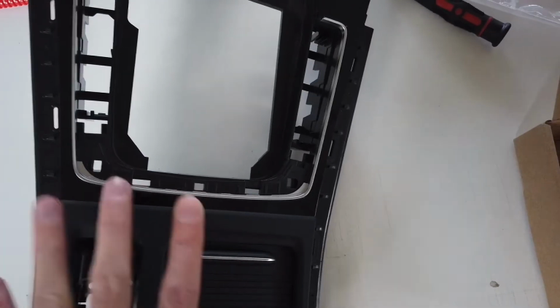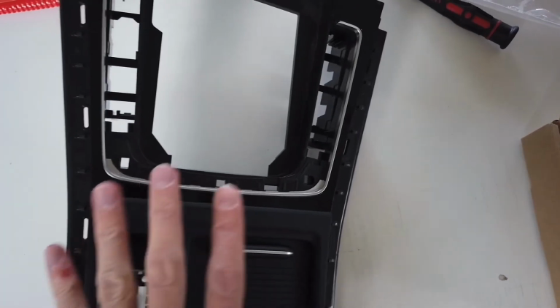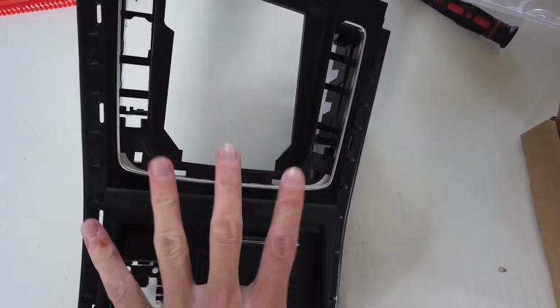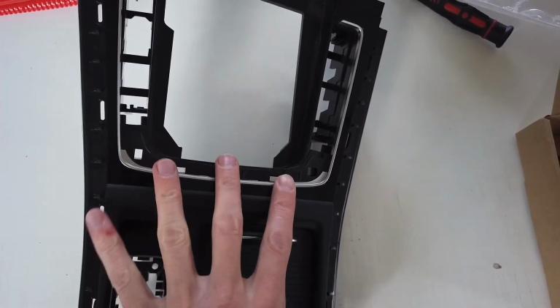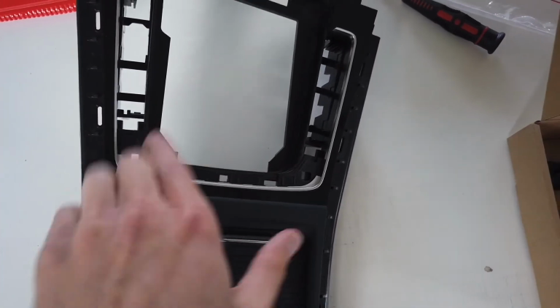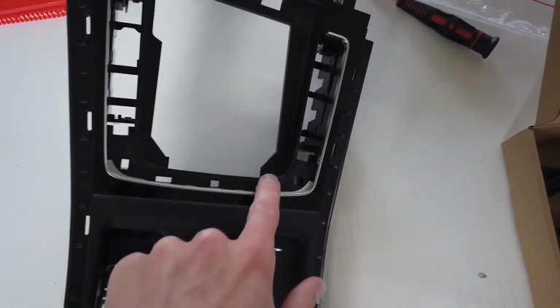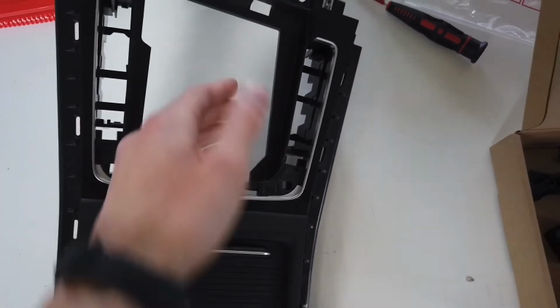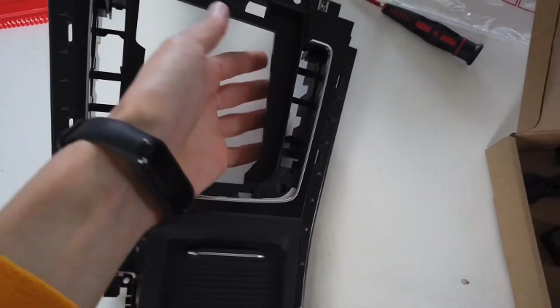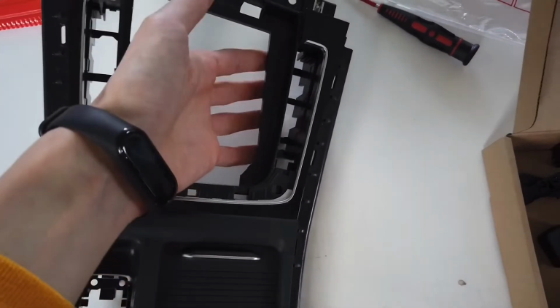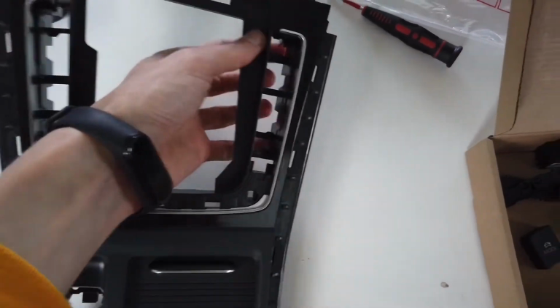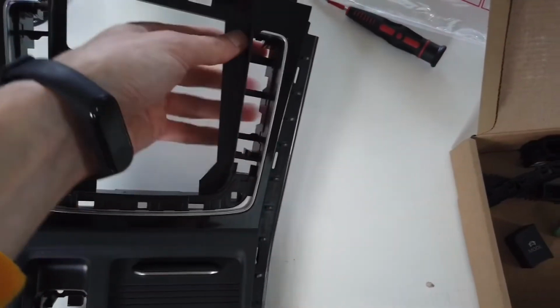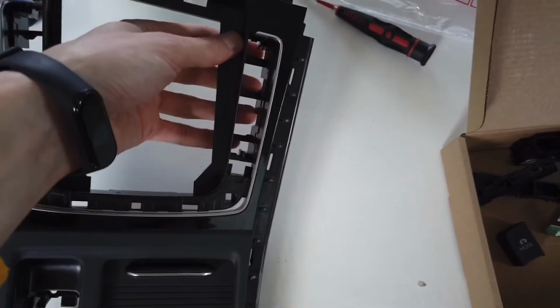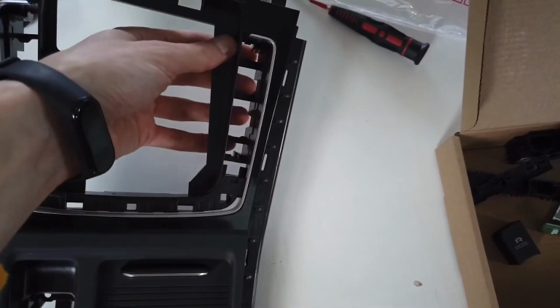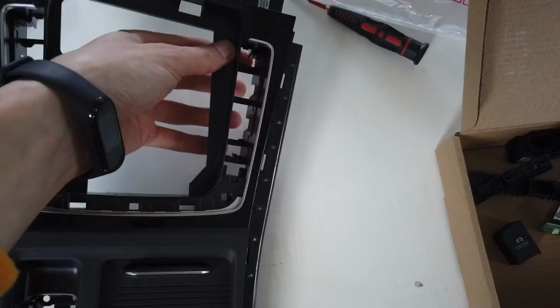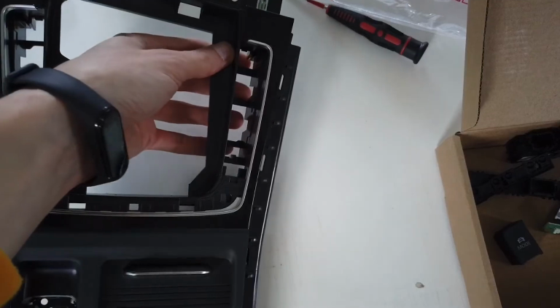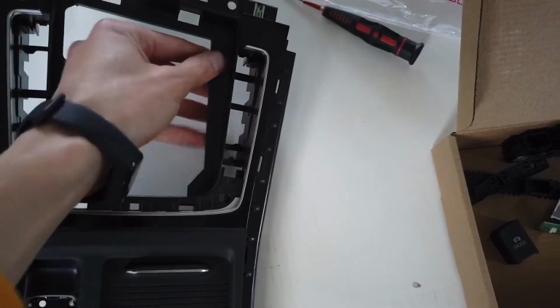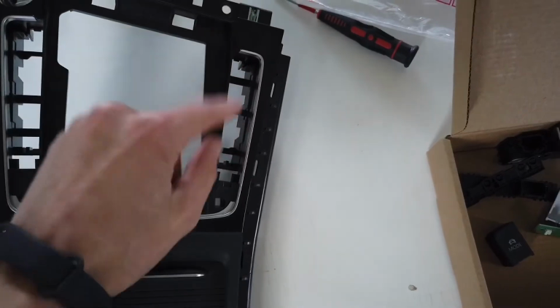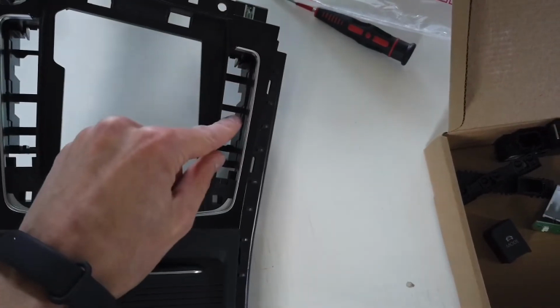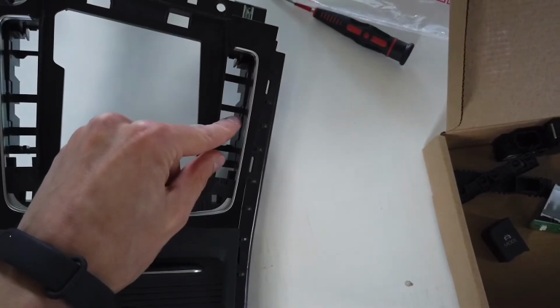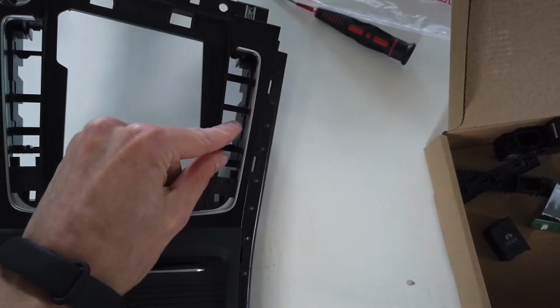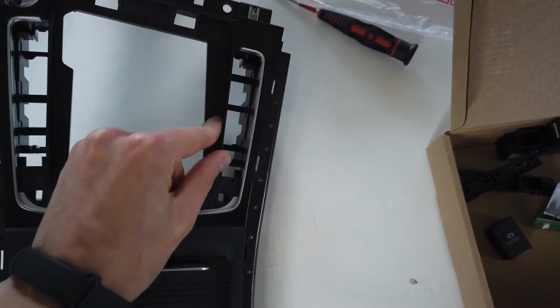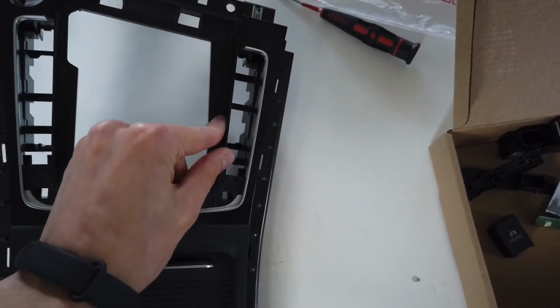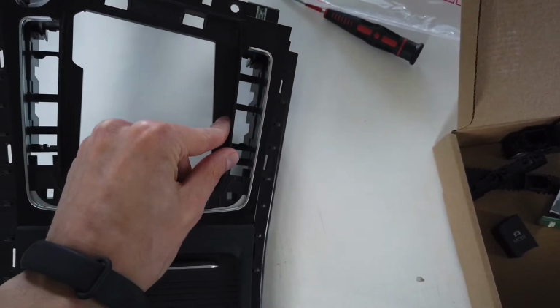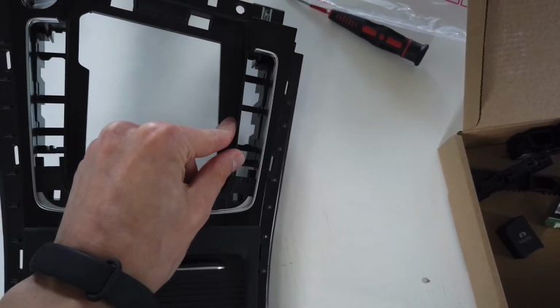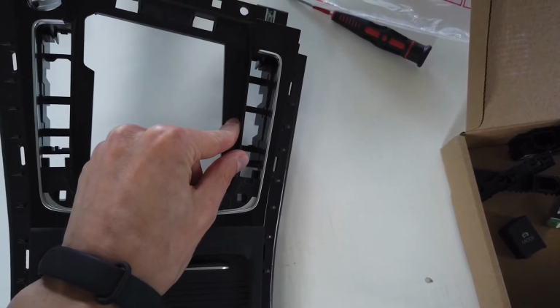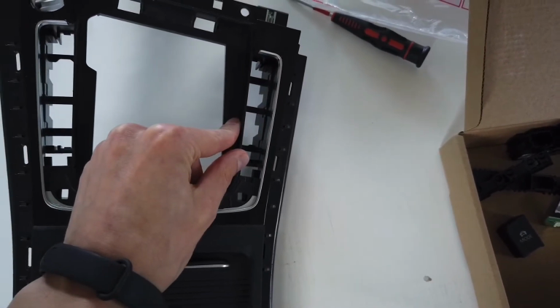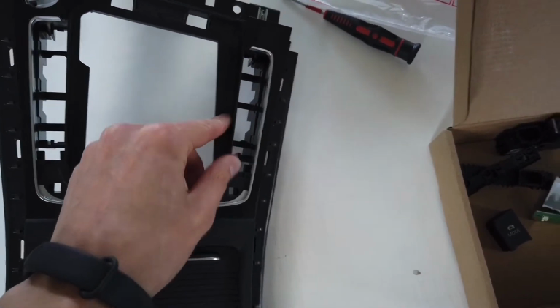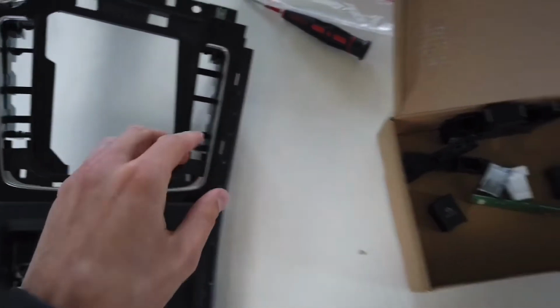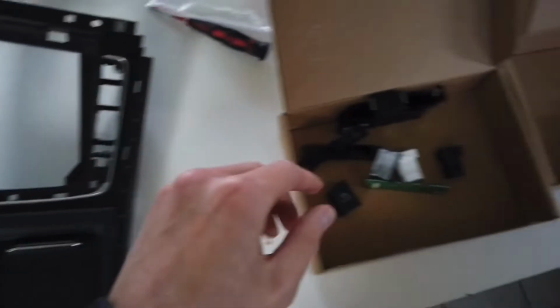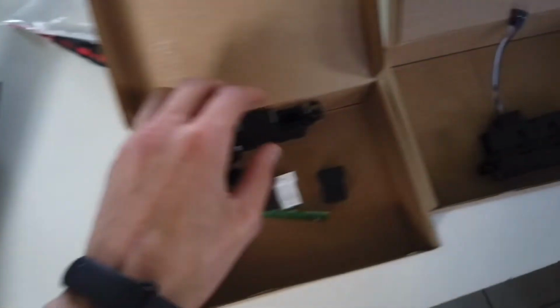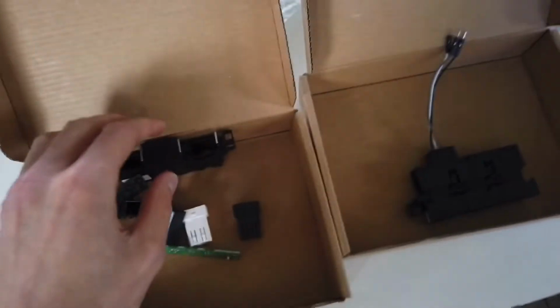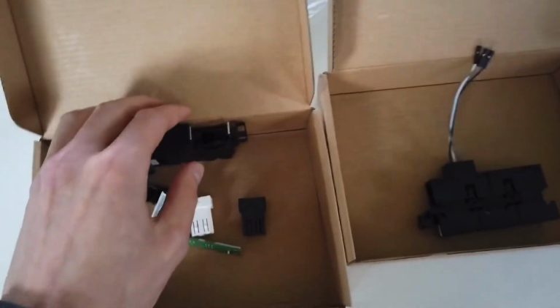When you have this removed, you can just push it out from underneath, disconnect the connector, and you will have it in your hands.